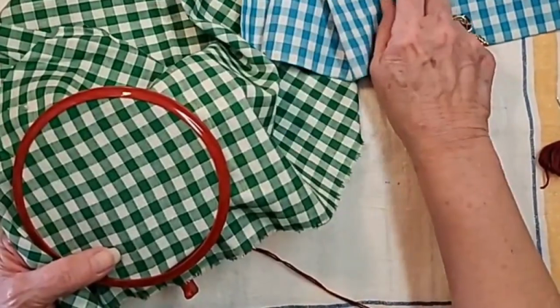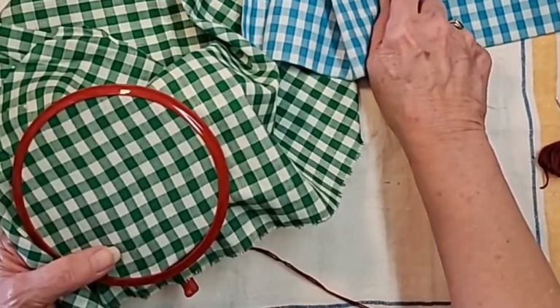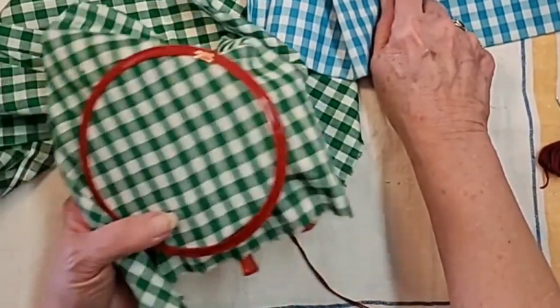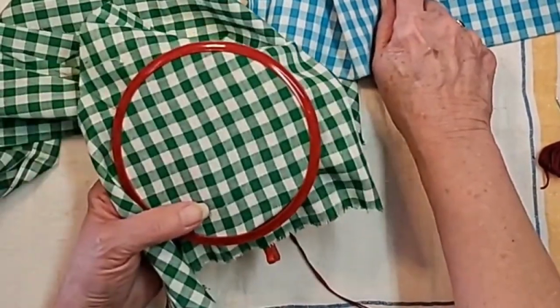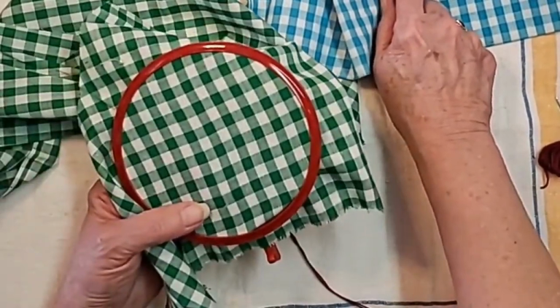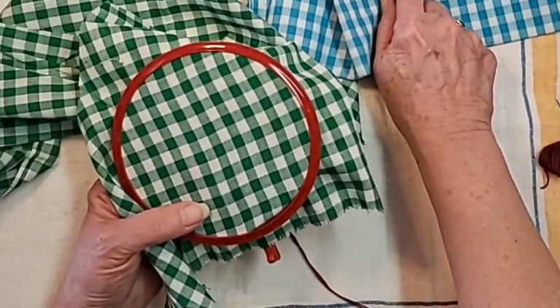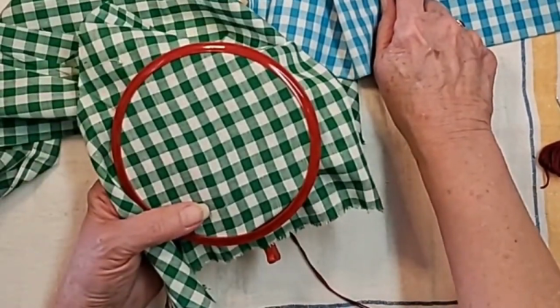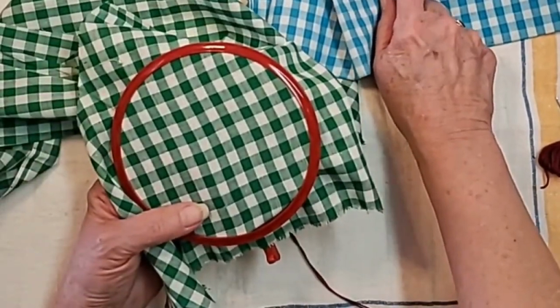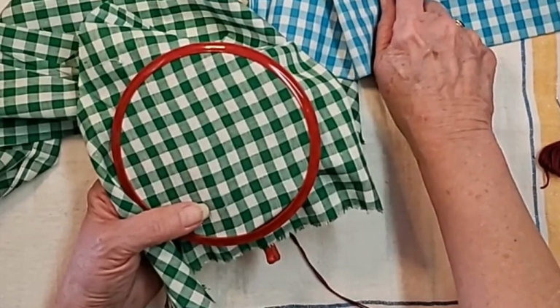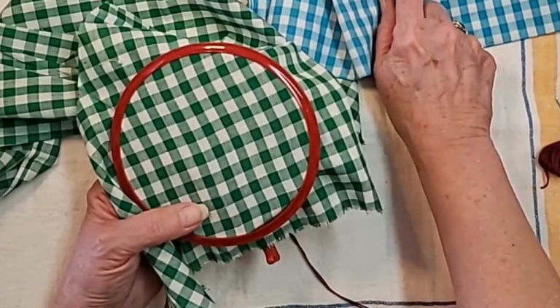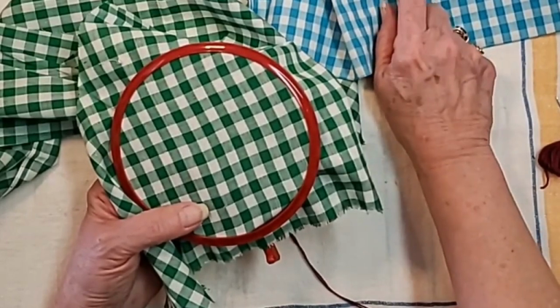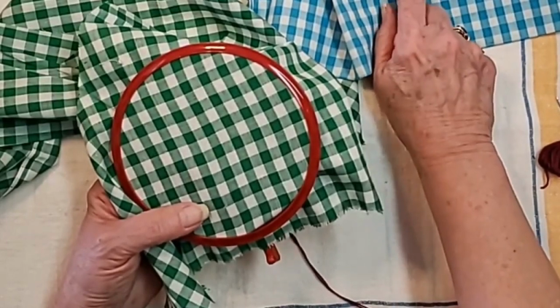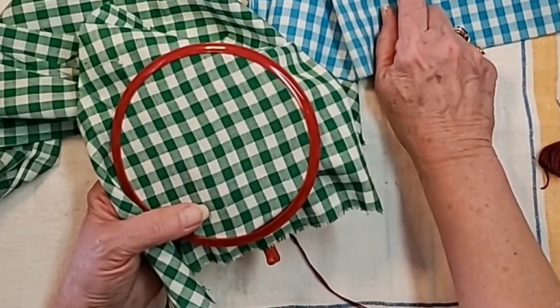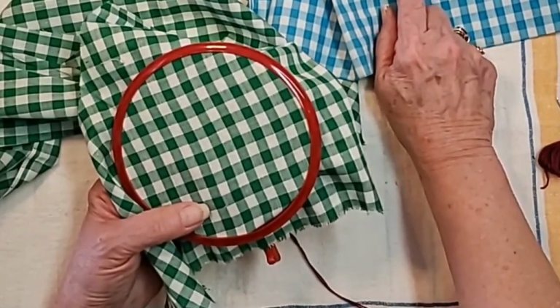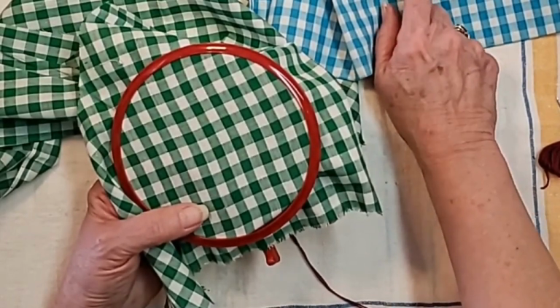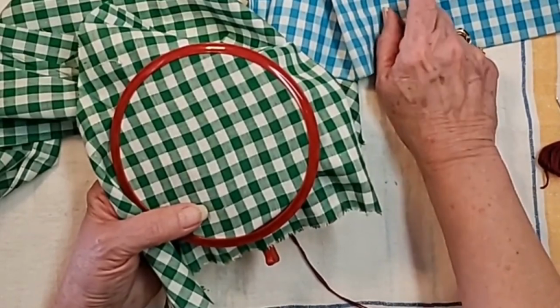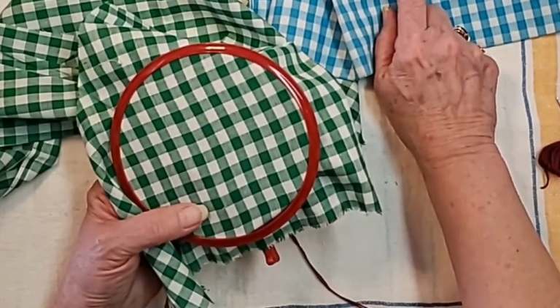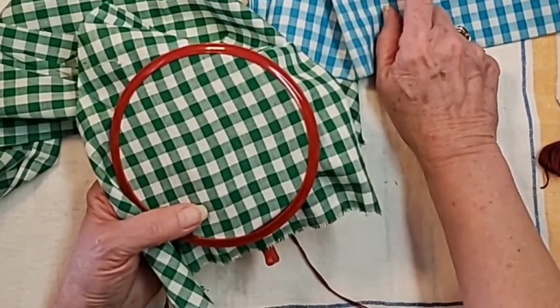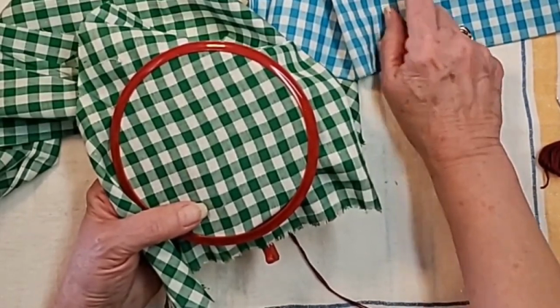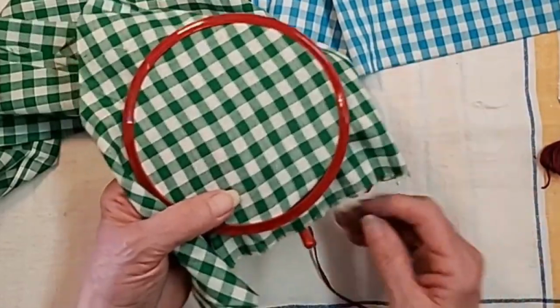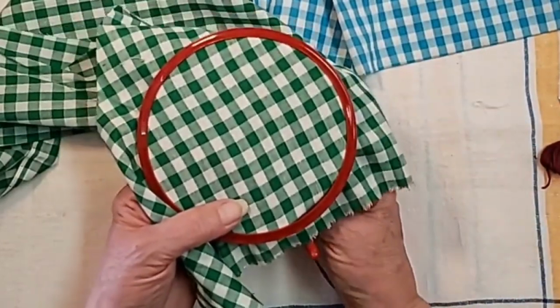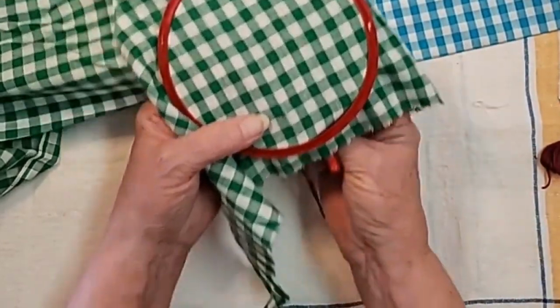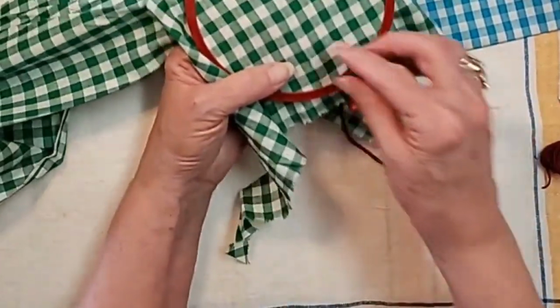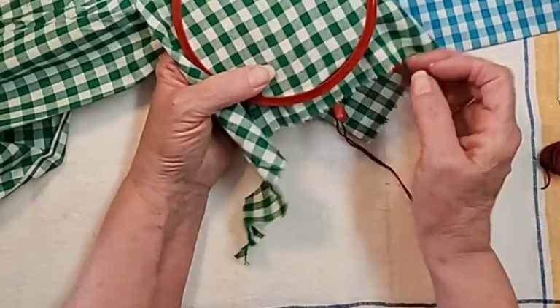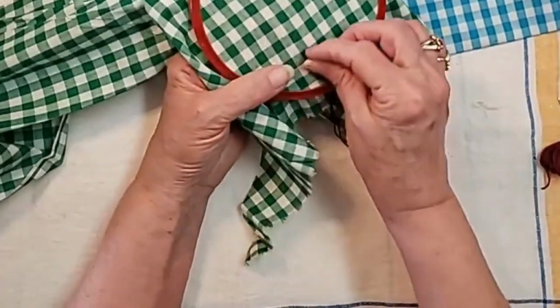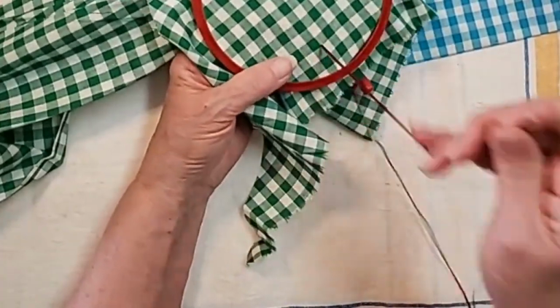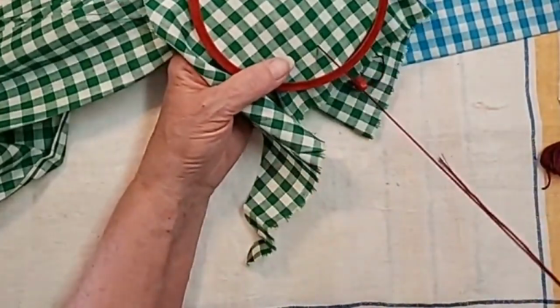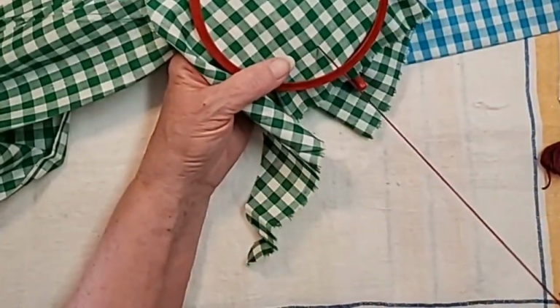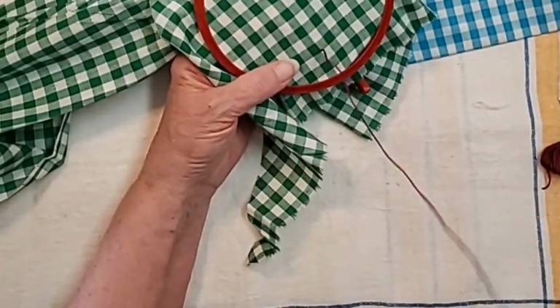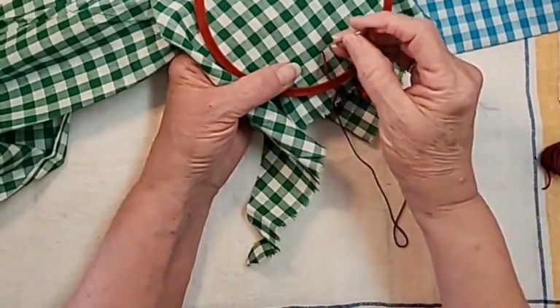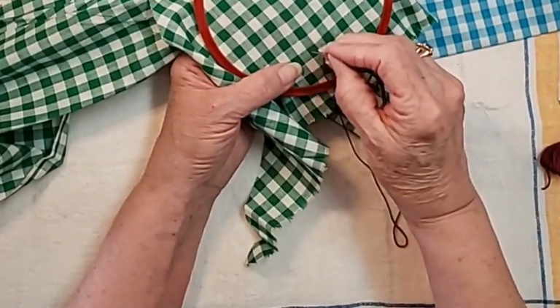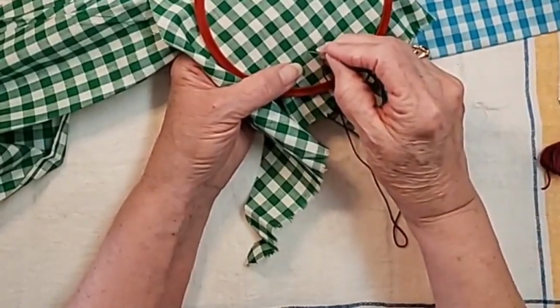So on this pattern, it is done on the inside of the dark squares — it's a cross, cross, cross, and cross. So we'll do that on the dark squares and come up, go across.